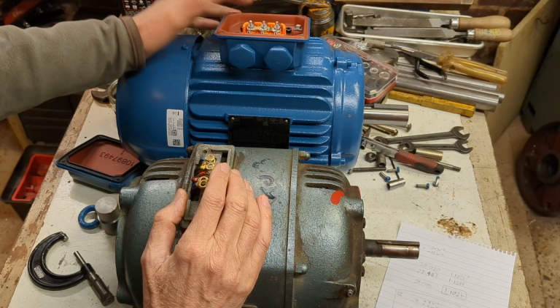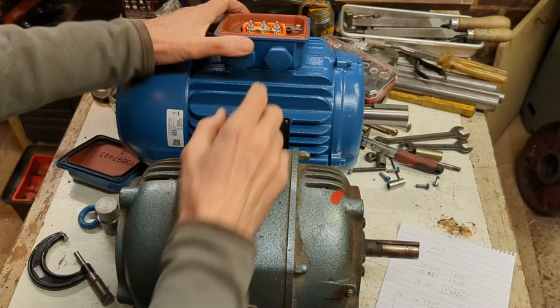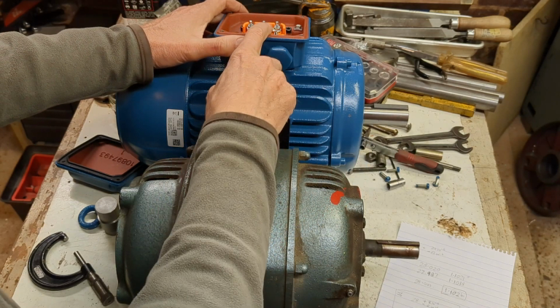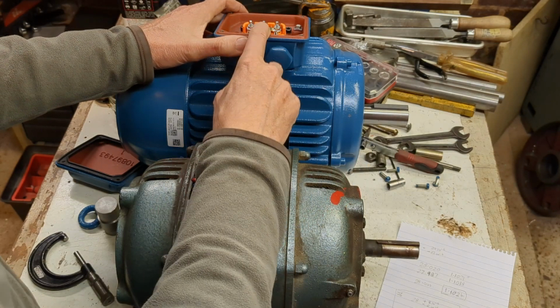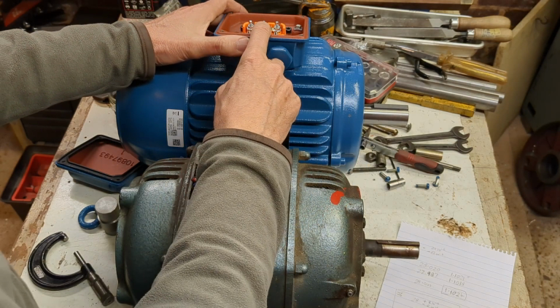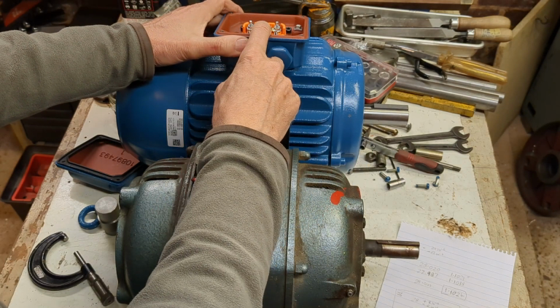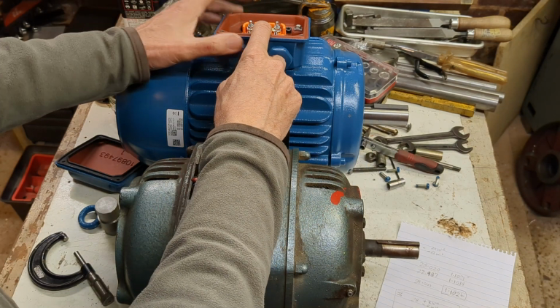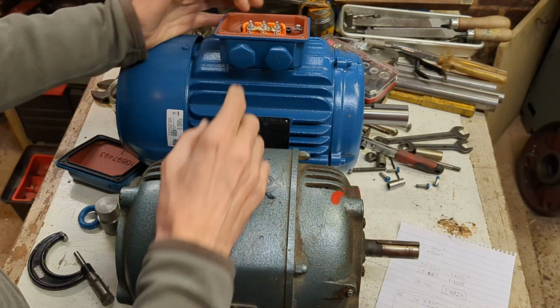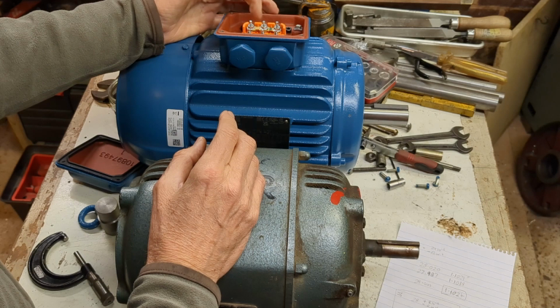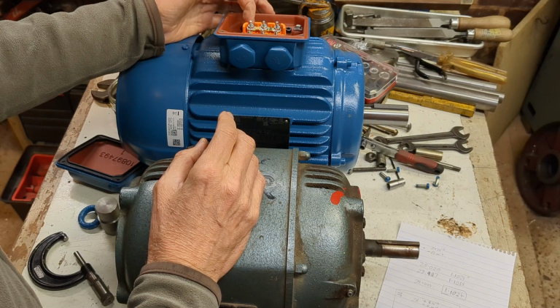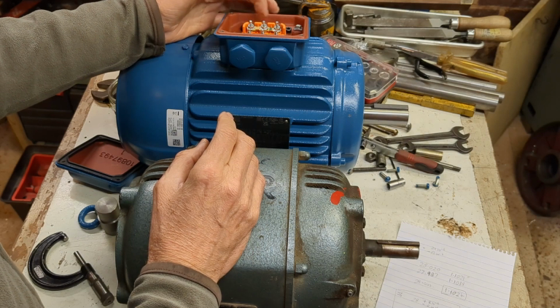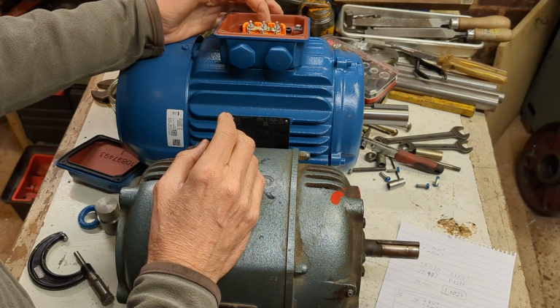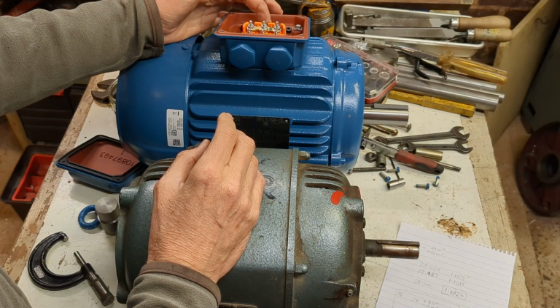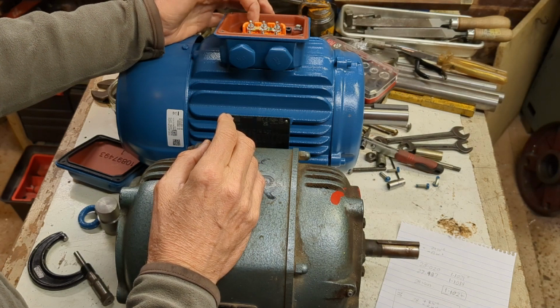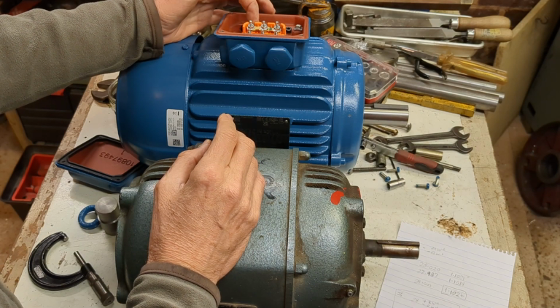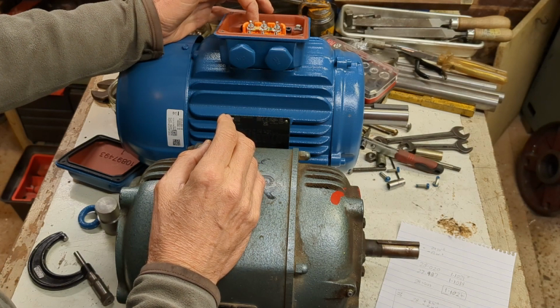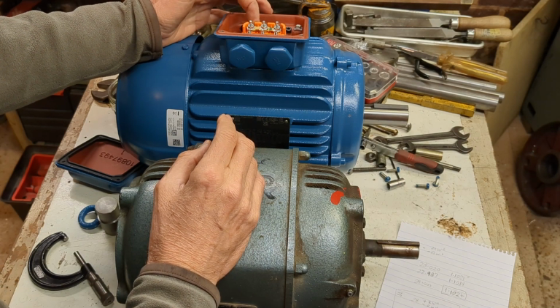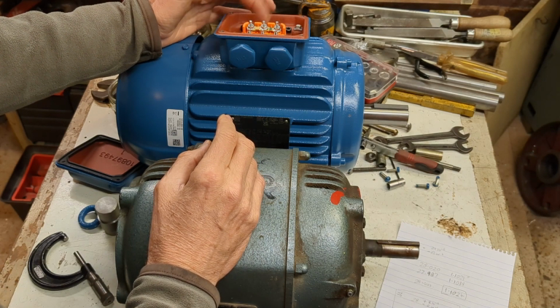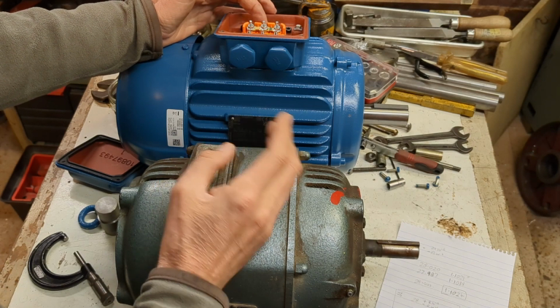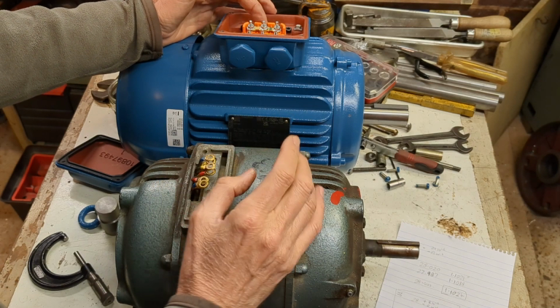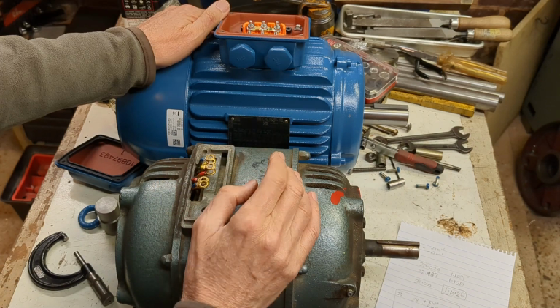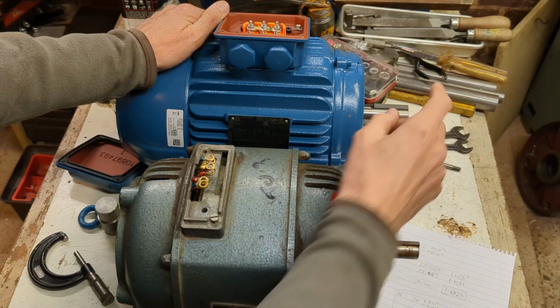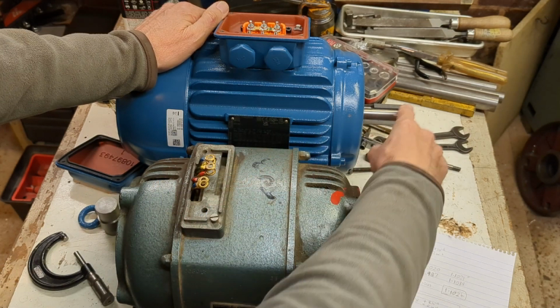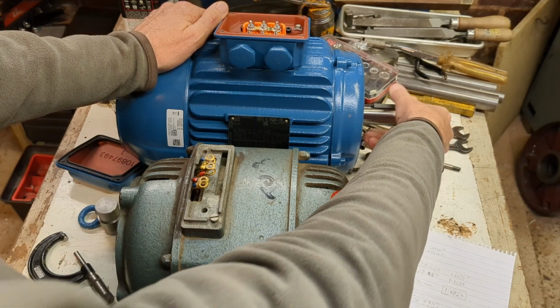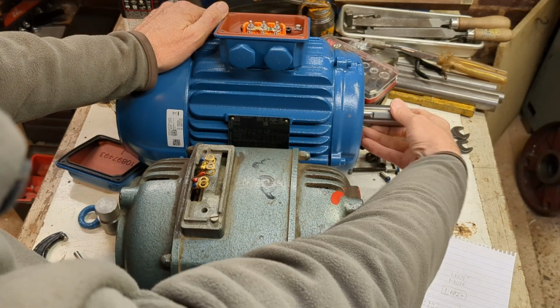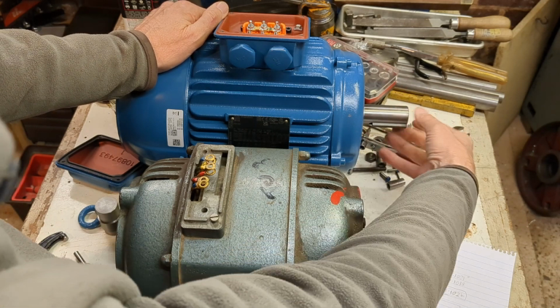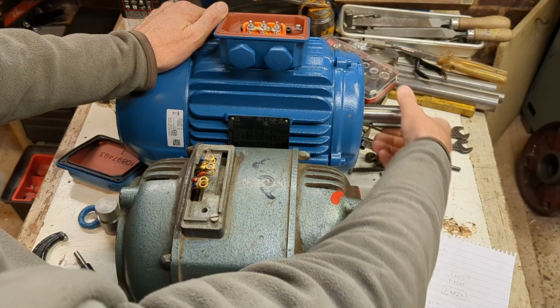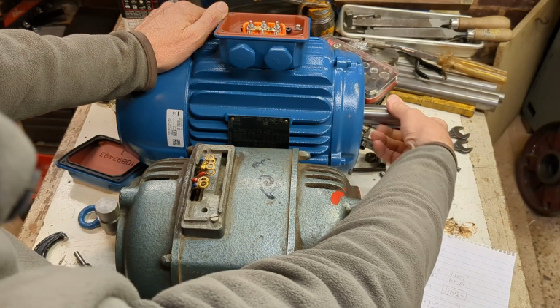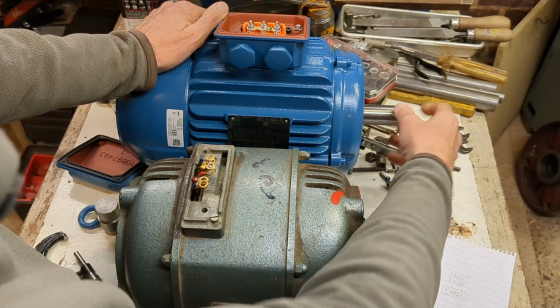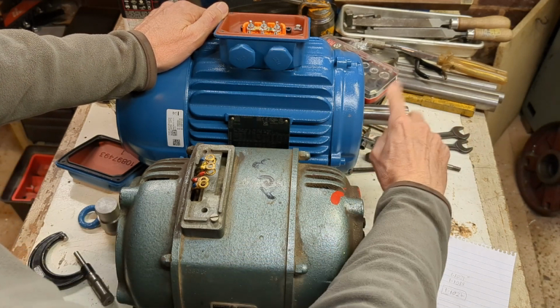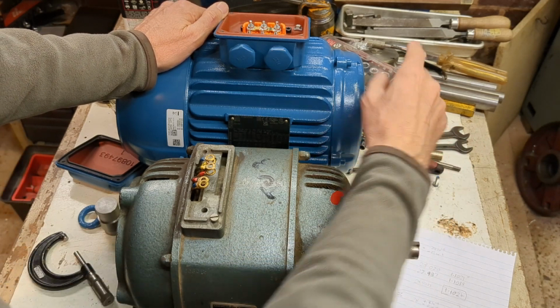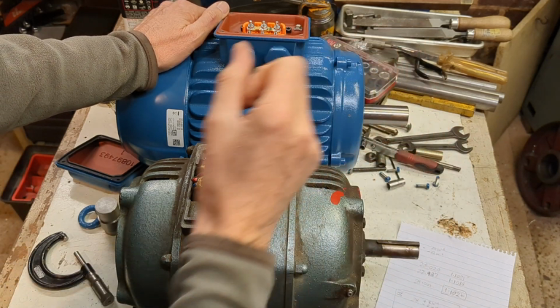I need to change the connection here — it's set up for star so I need to change it back to delta. But in the meantime I'm going to work on the pulley and bore it out to fit on here.